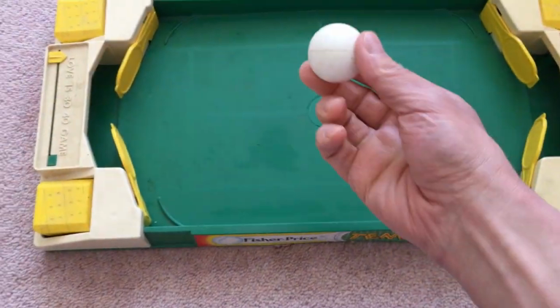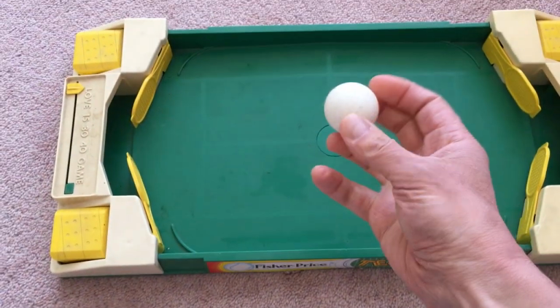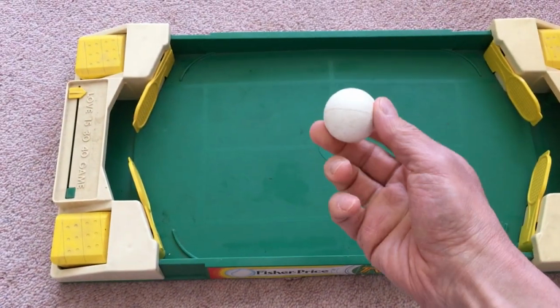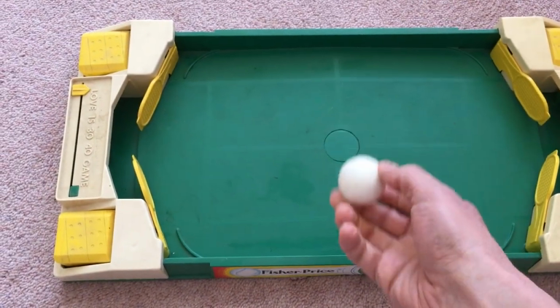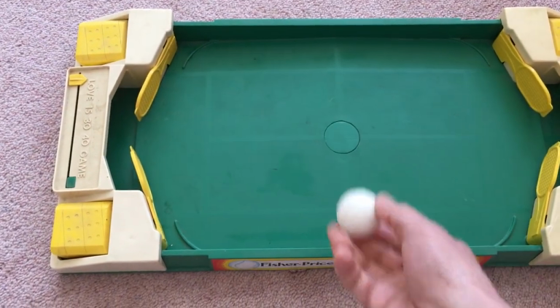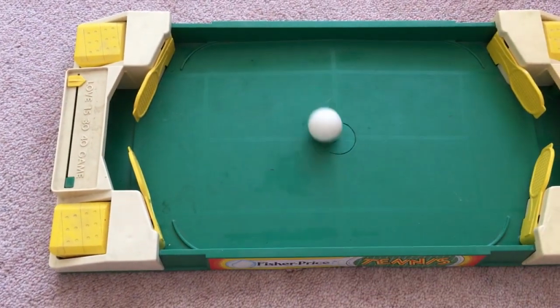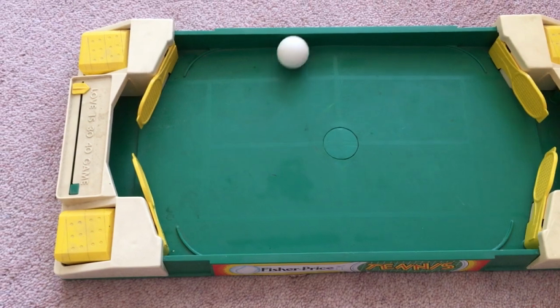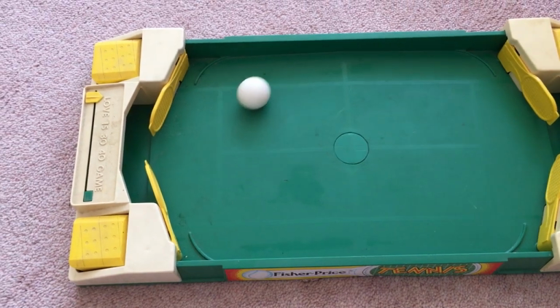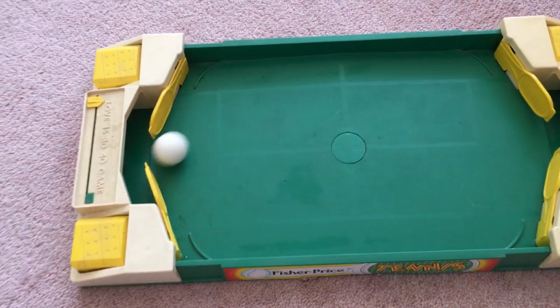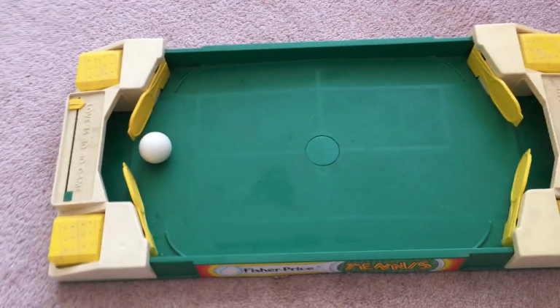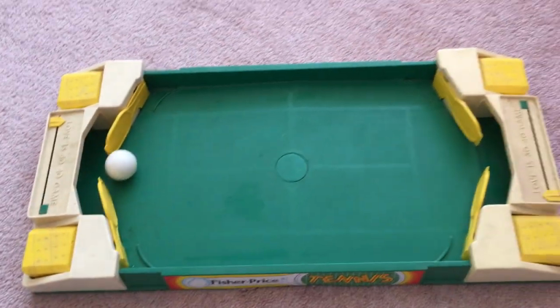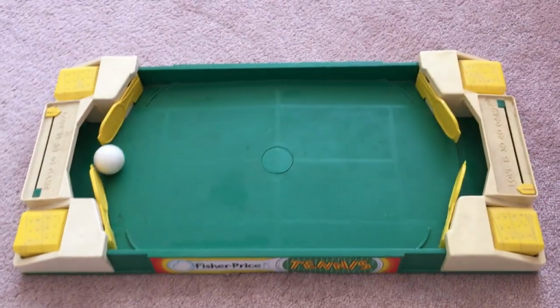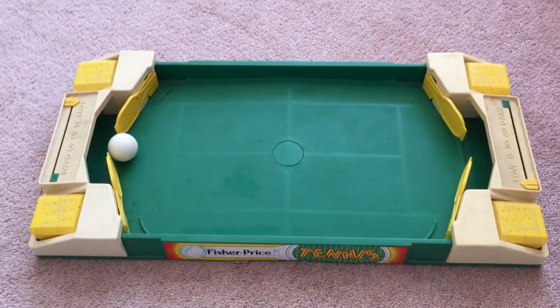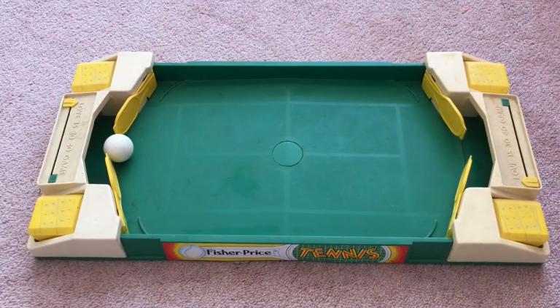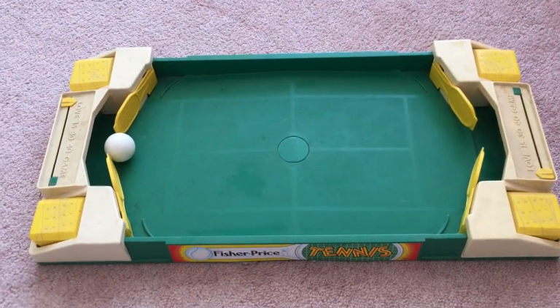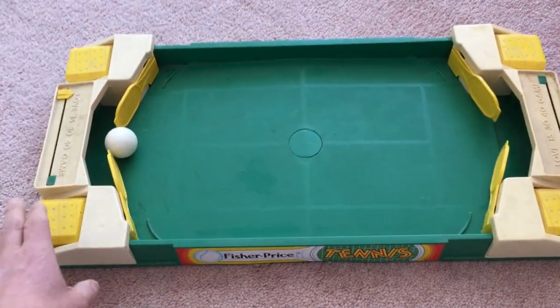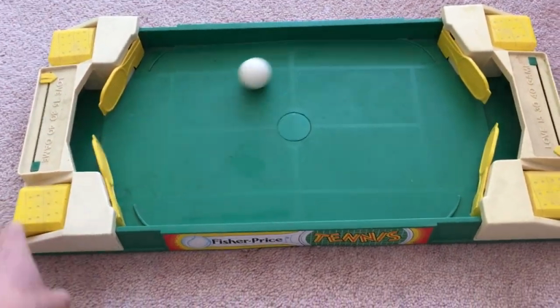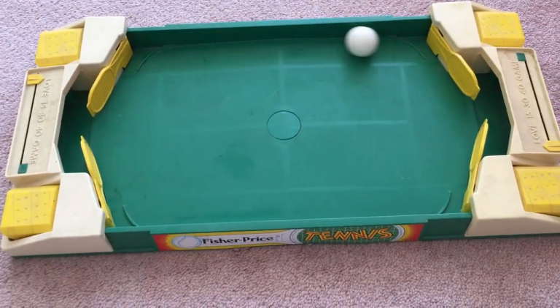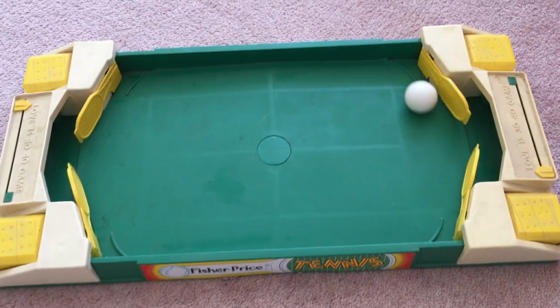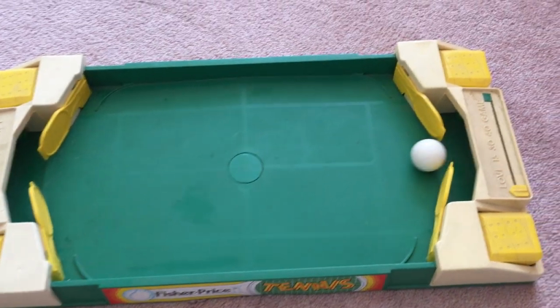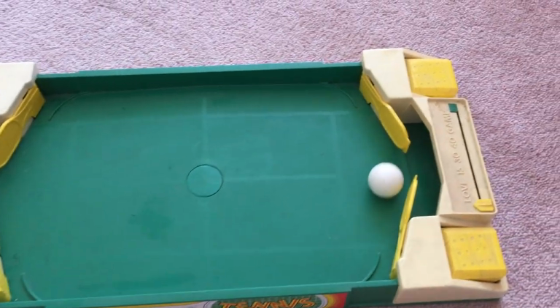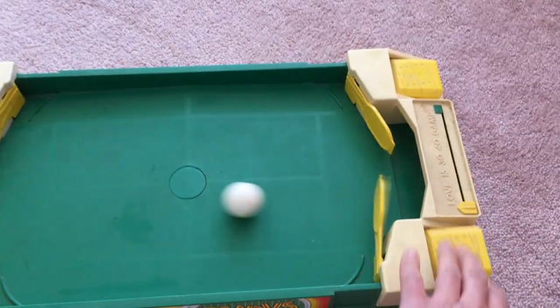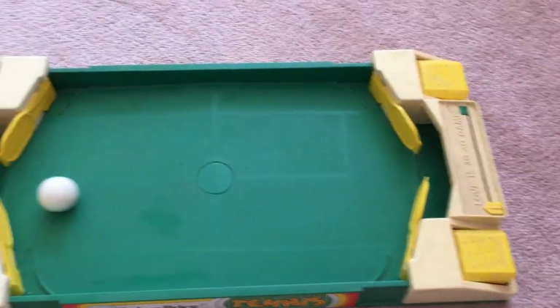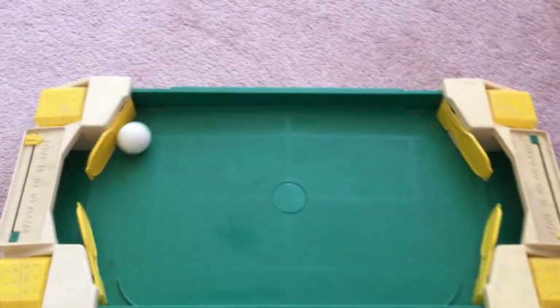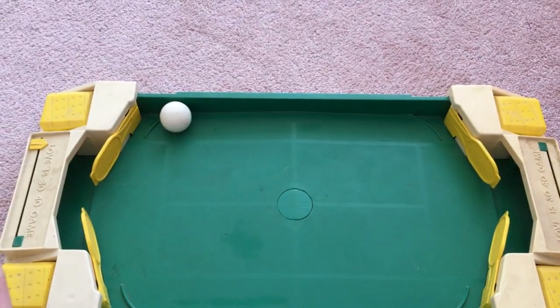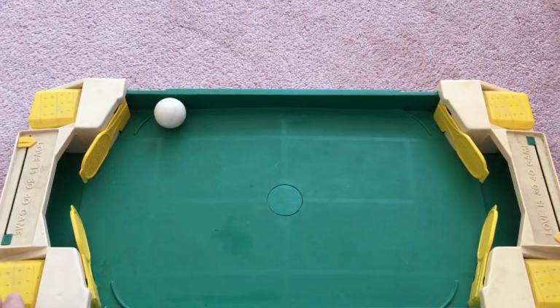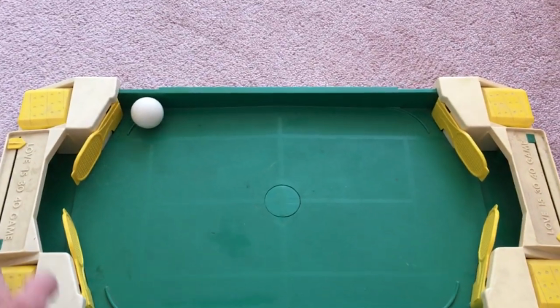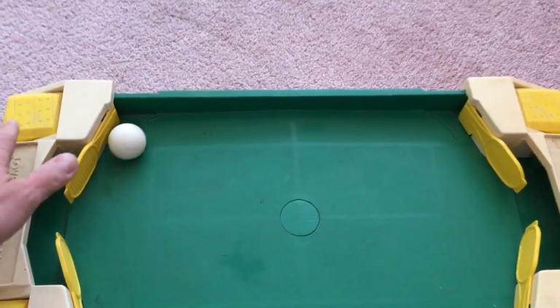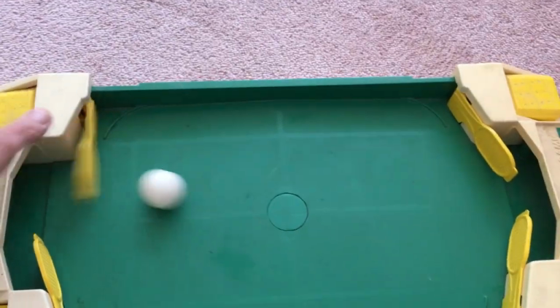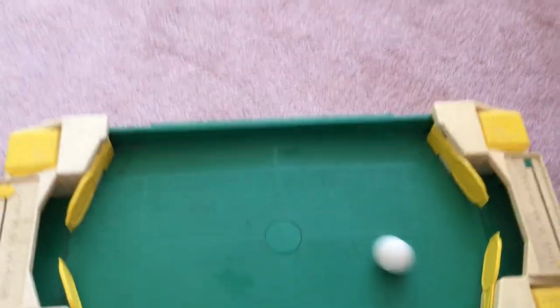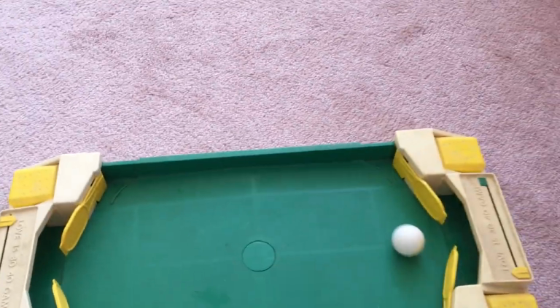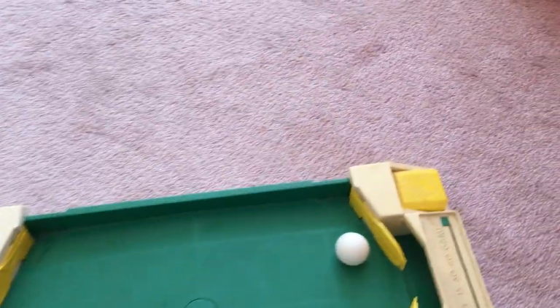I actually have an original ball here. I should break this out for my kids one day. But this was a great game — I remember playing hours and hours of this with siblings and cousins and friends.